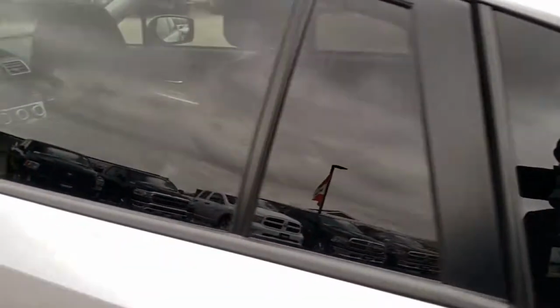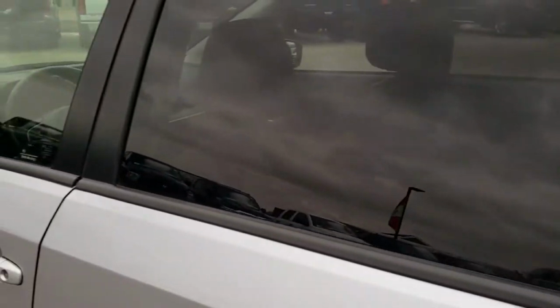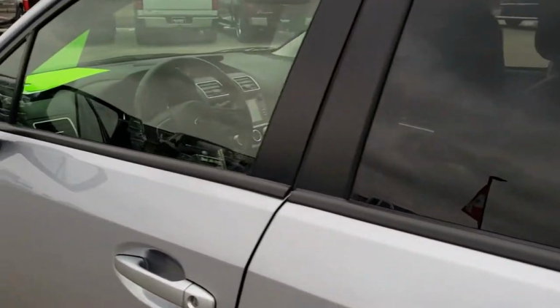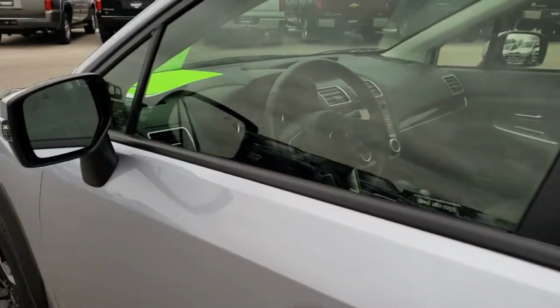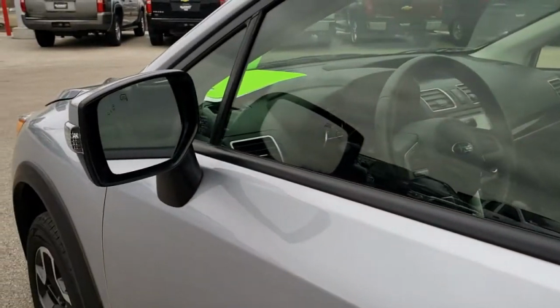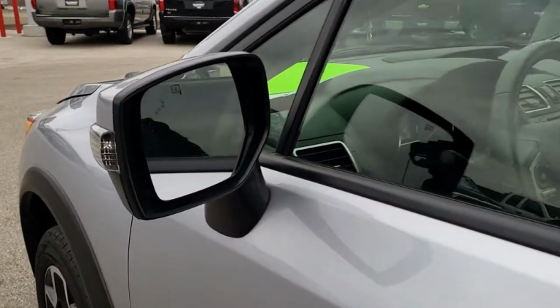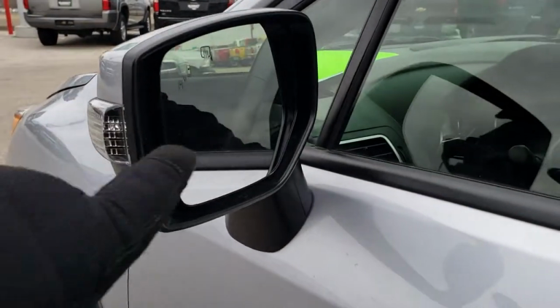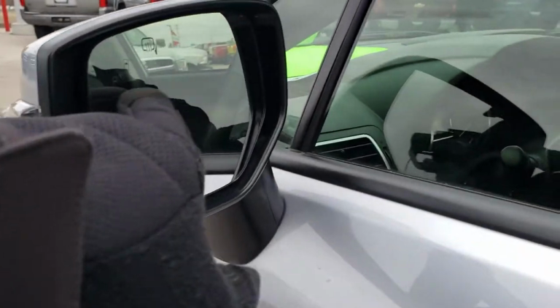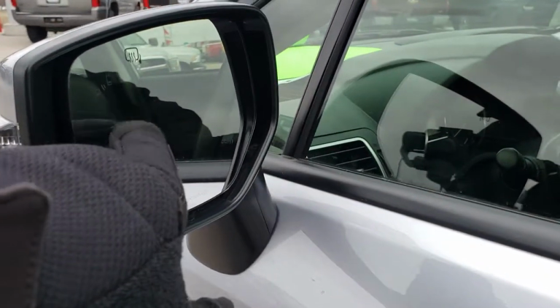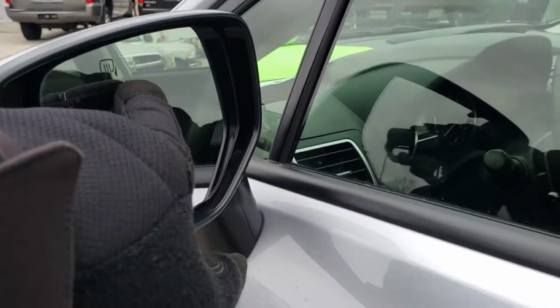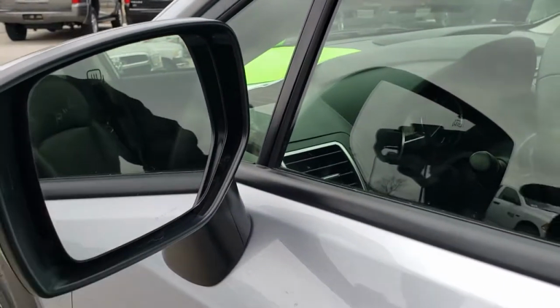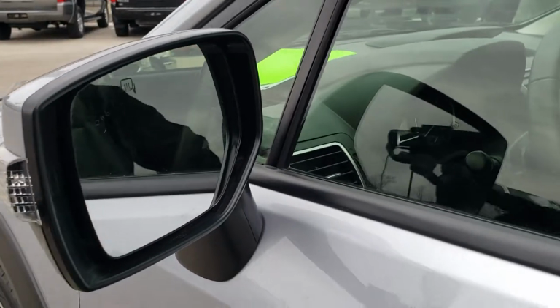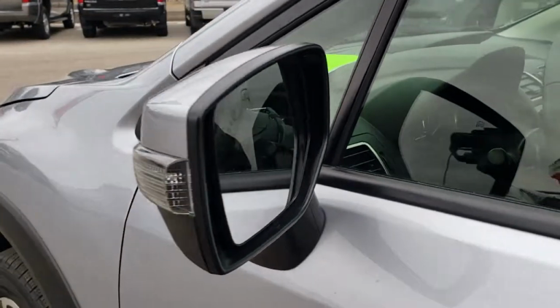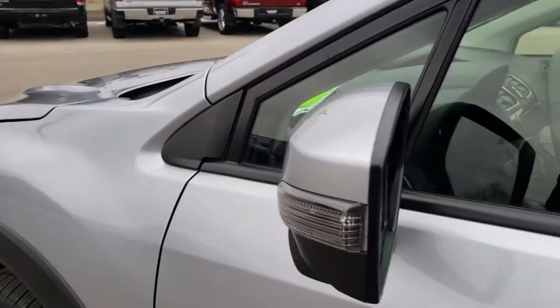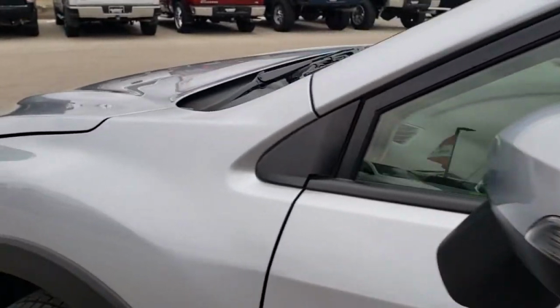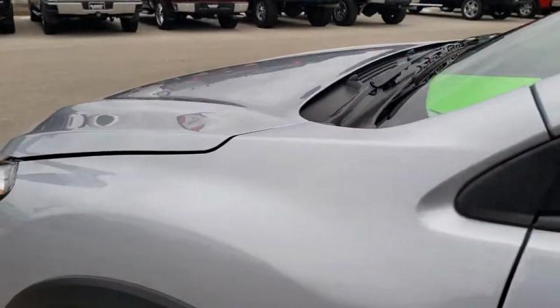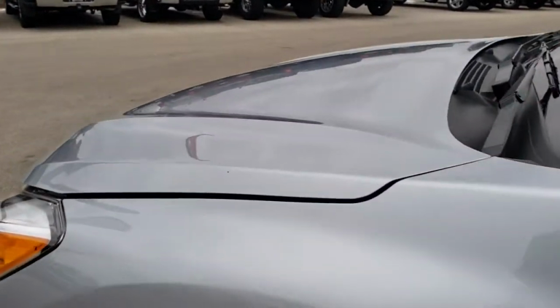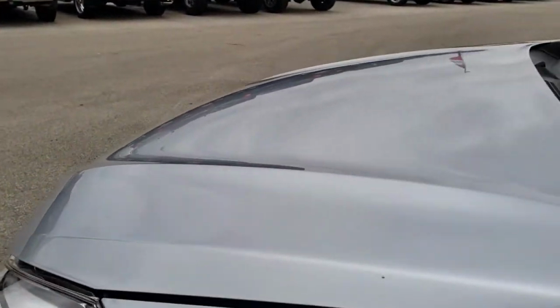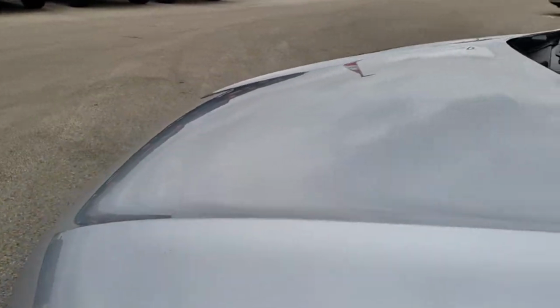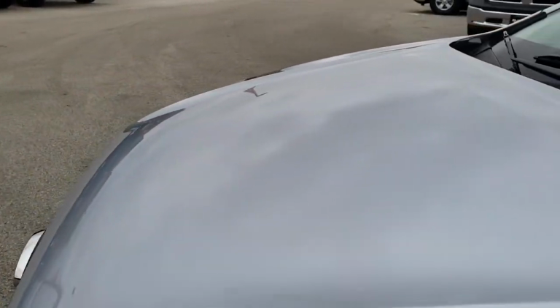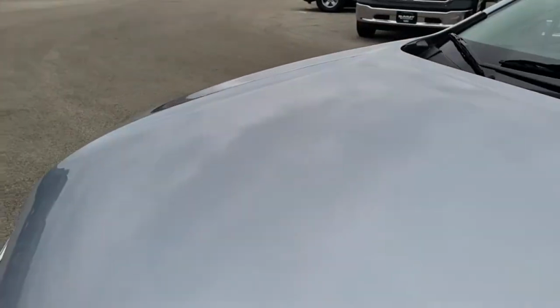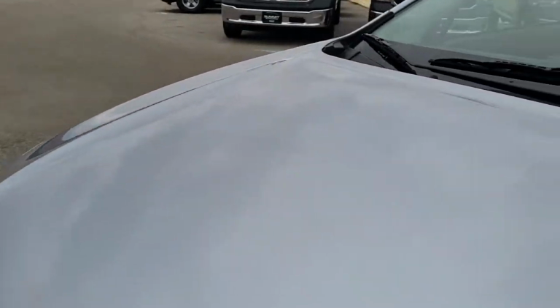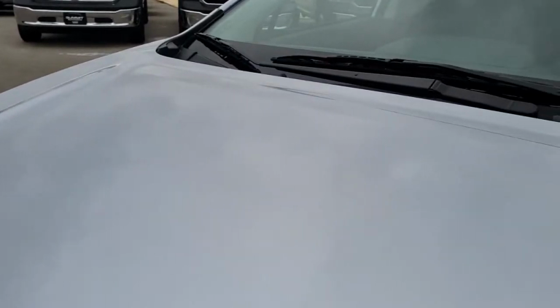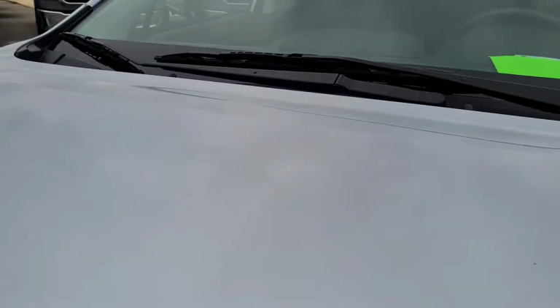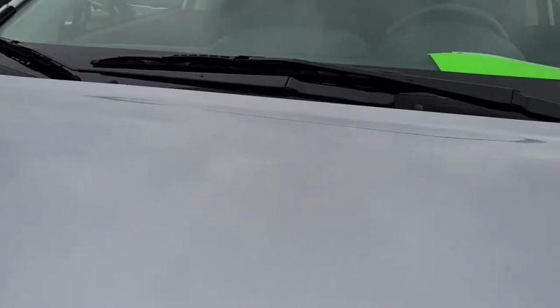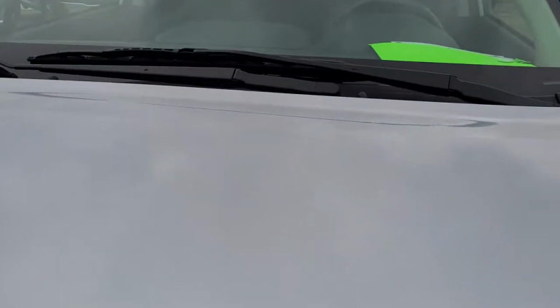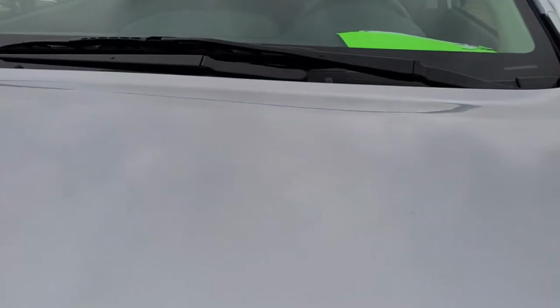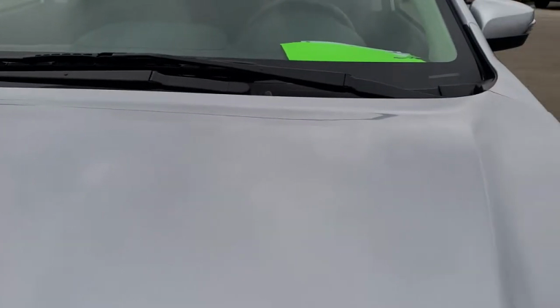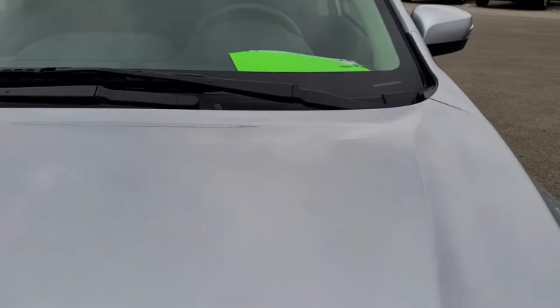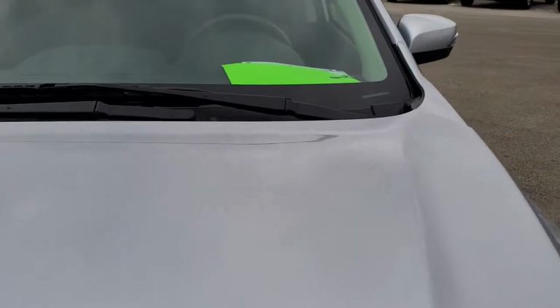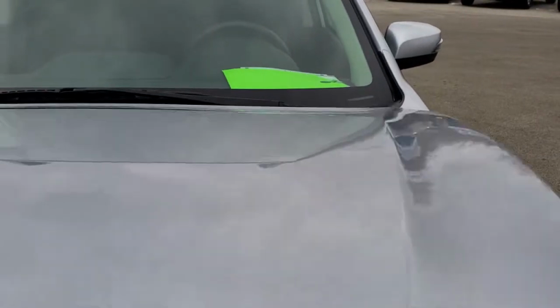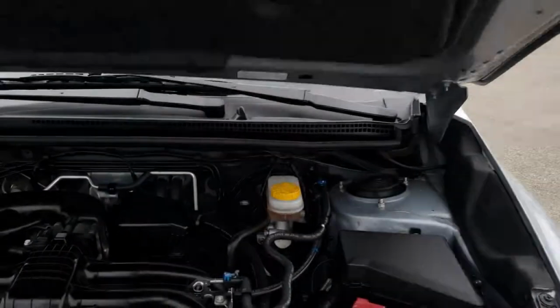I'd personally like to thank you for checking out the video today. You've got blind spot monitoring, heated mirrors, and built-in directional signals. Hopefully from this HD video you will have been able to tell just how clean this Subaru Crosstrek is.